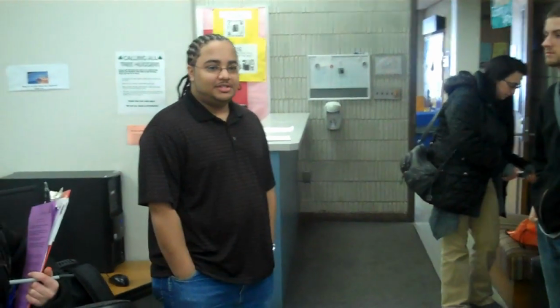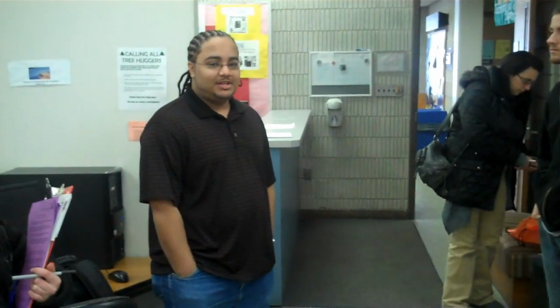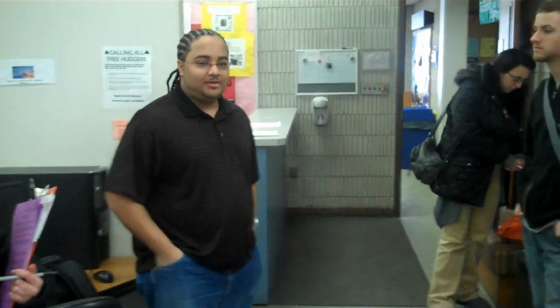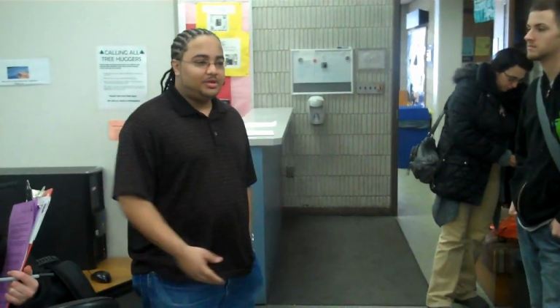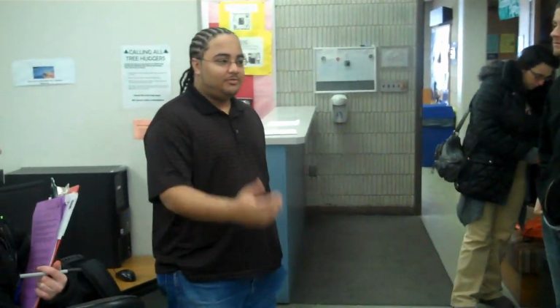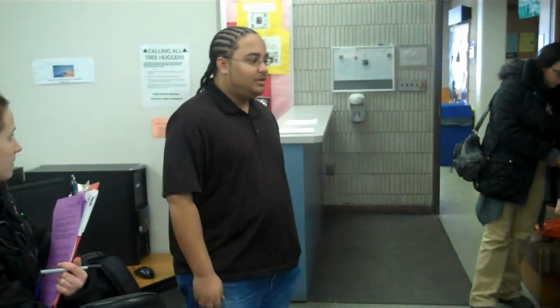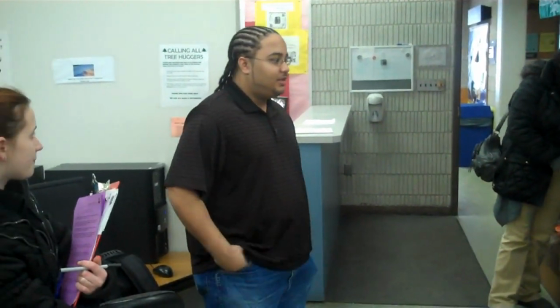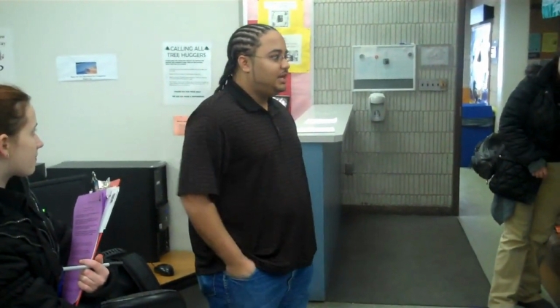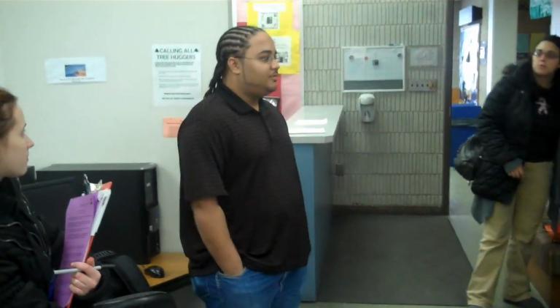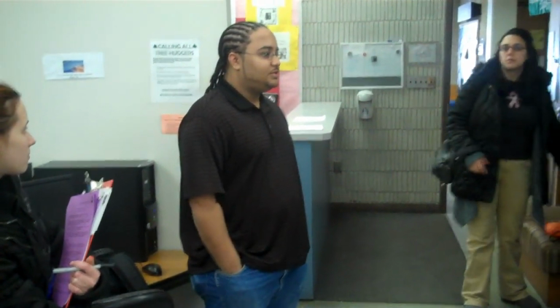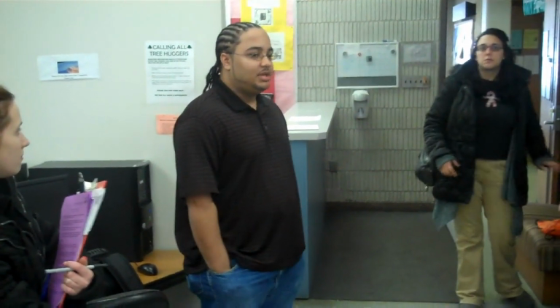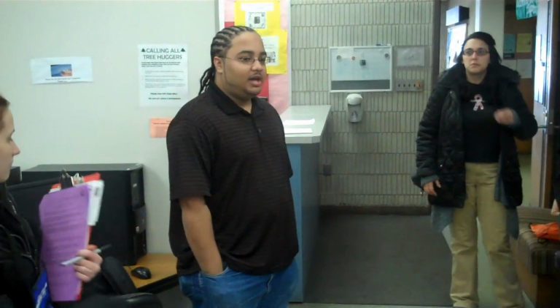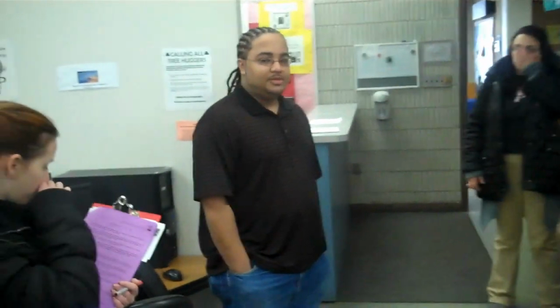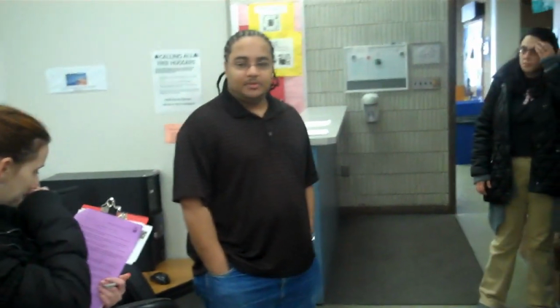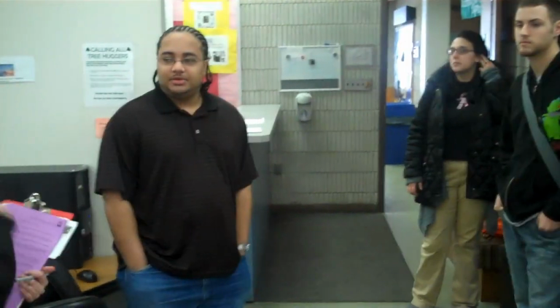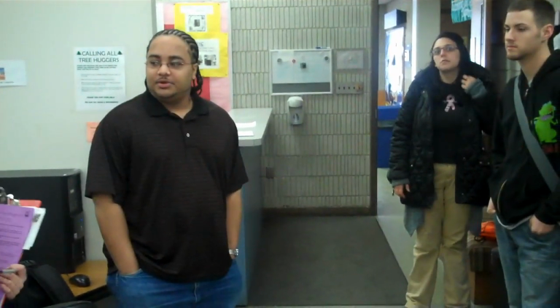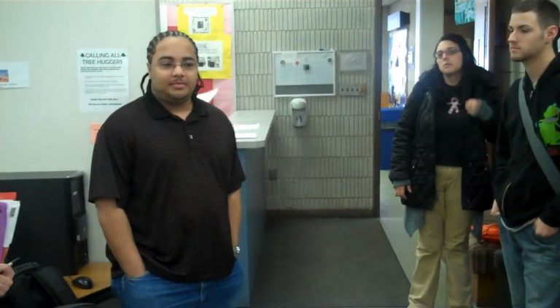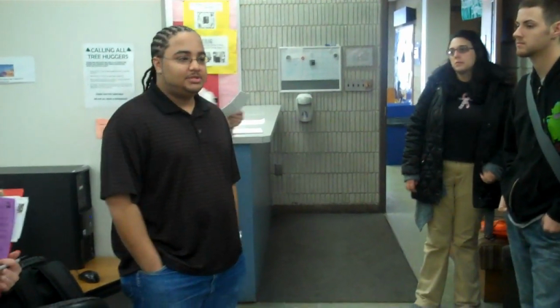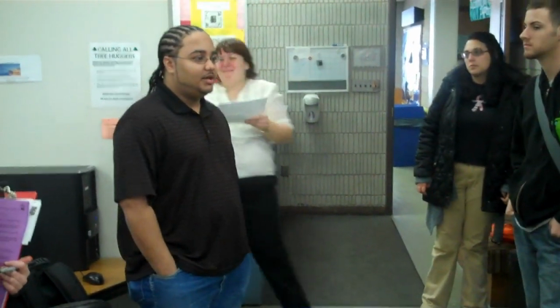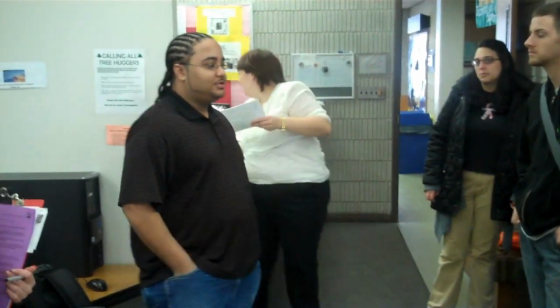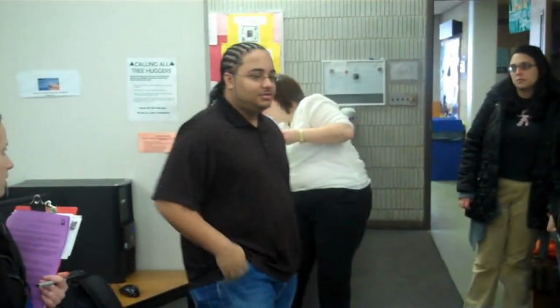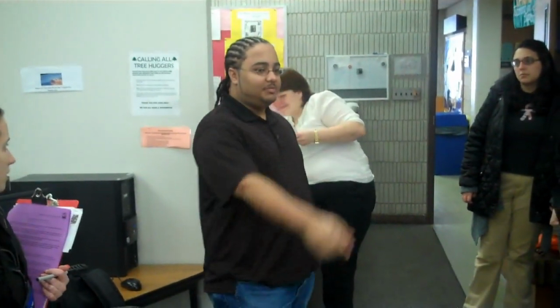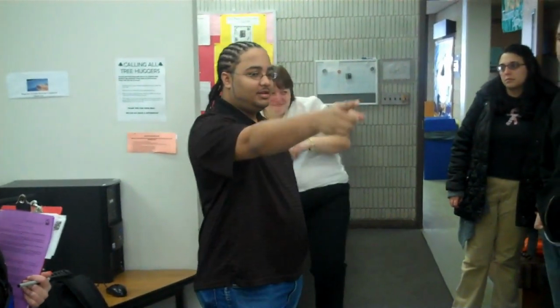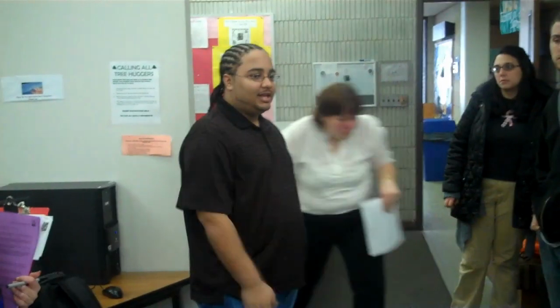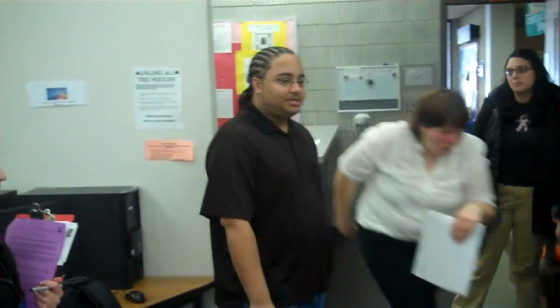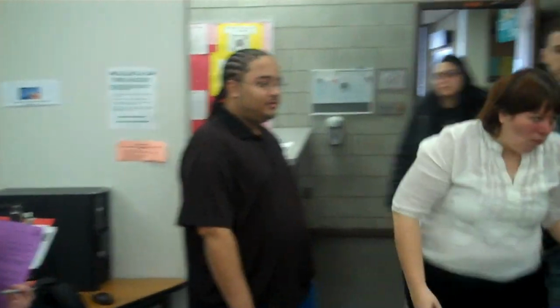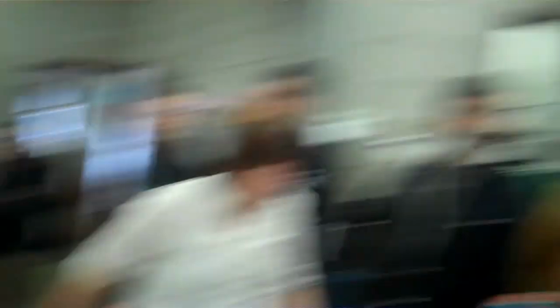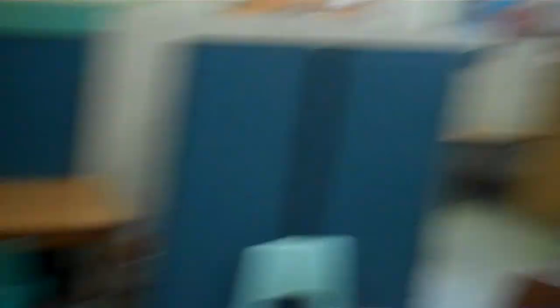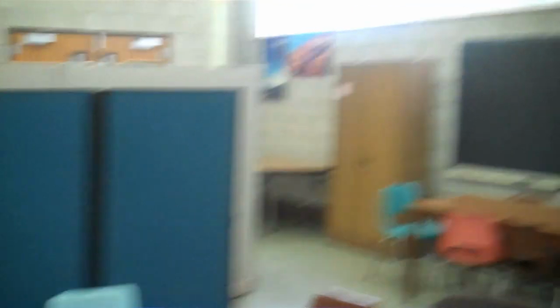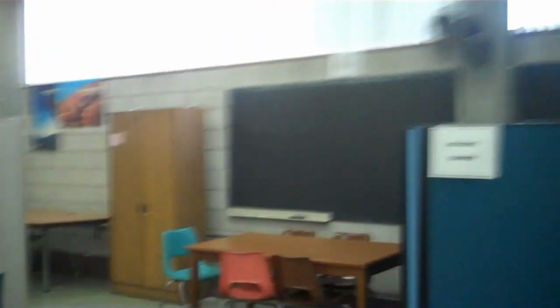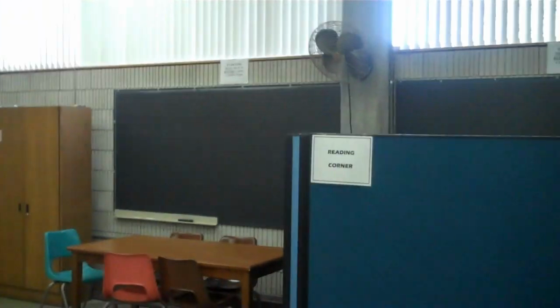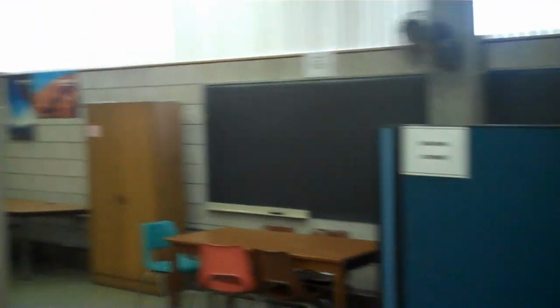This is where we would go for any help that's needed in any of your courses — the tutoring center. This is pretty much where most of the tutoring happens. For instance, you'll usually find me at that back spot over there, helping people with Math all day long.